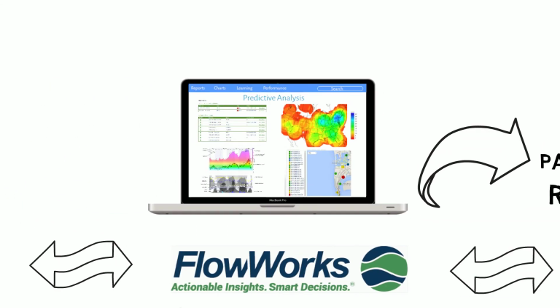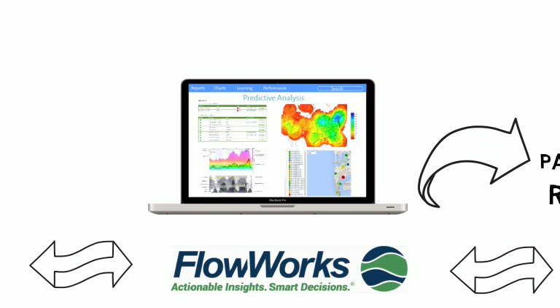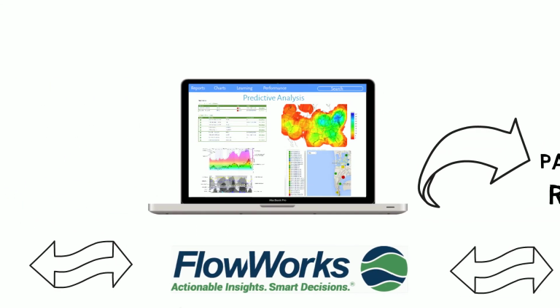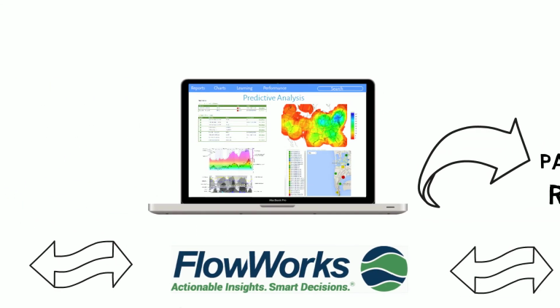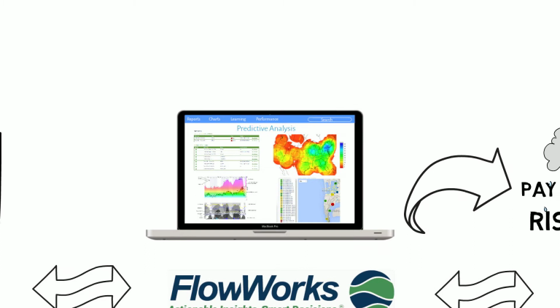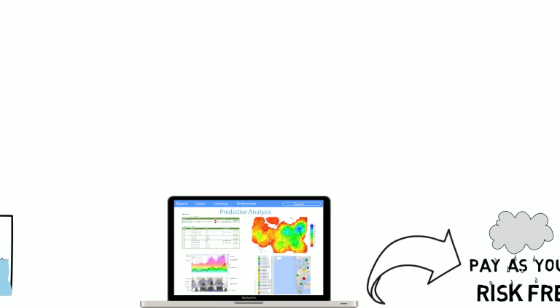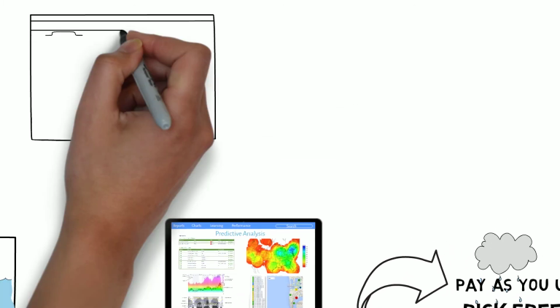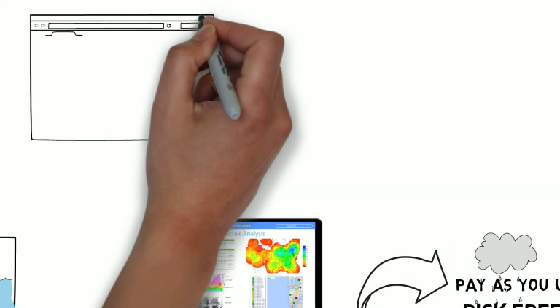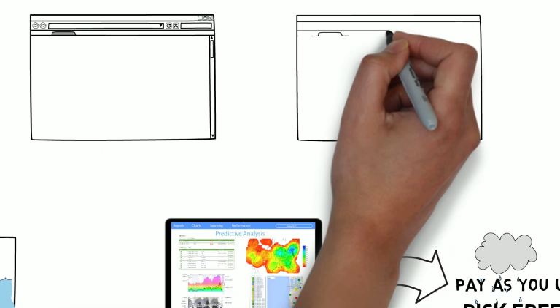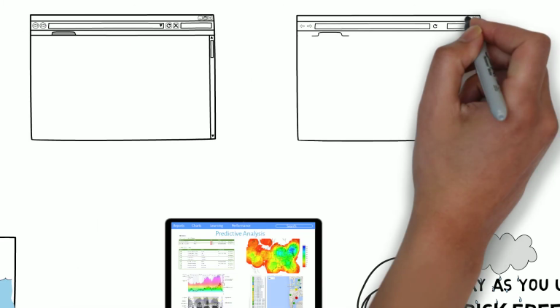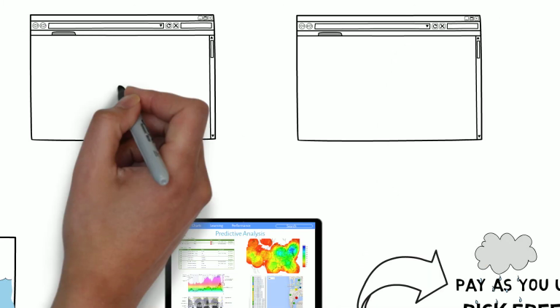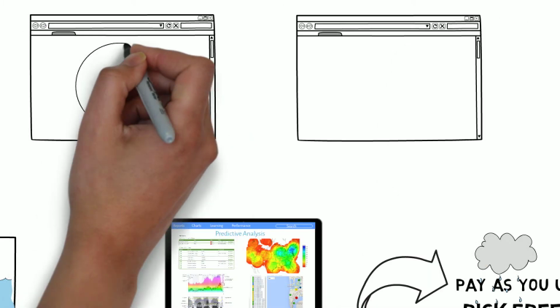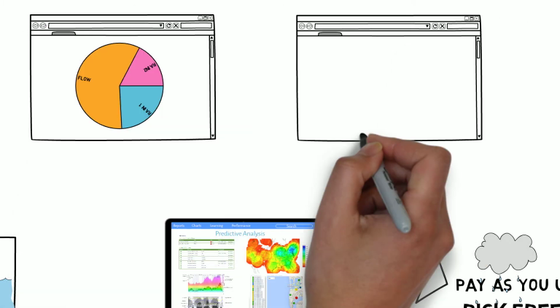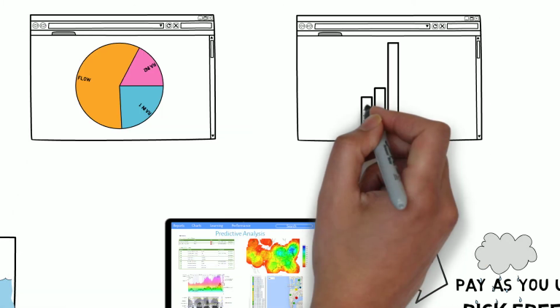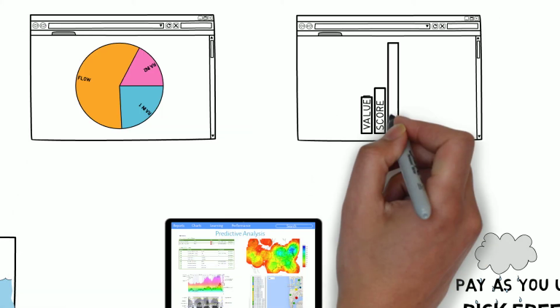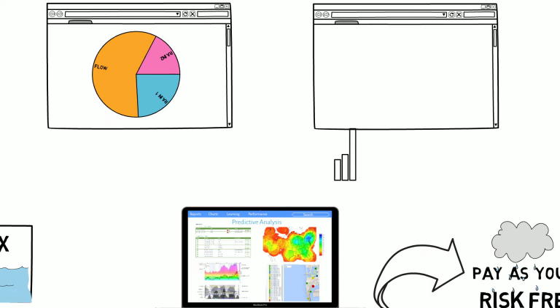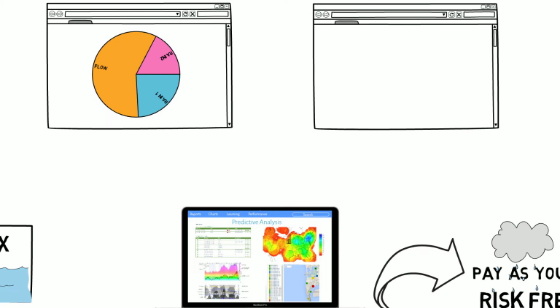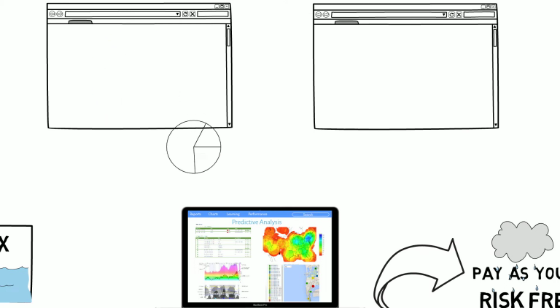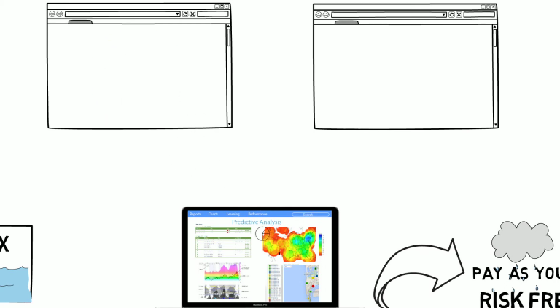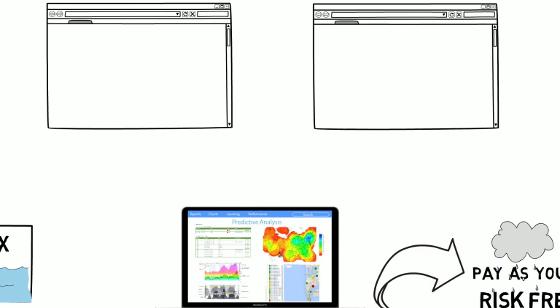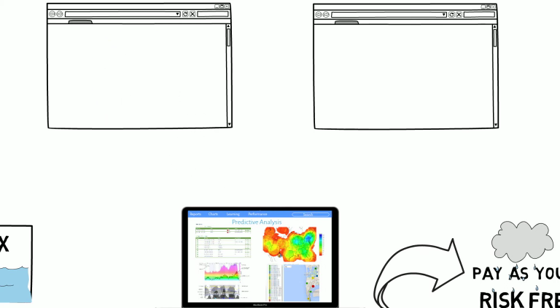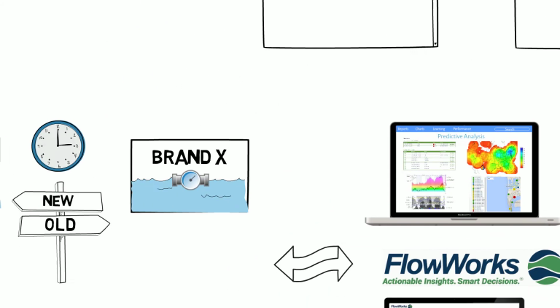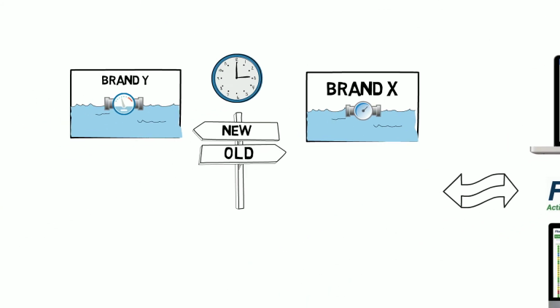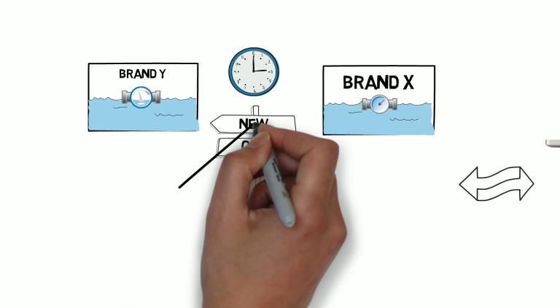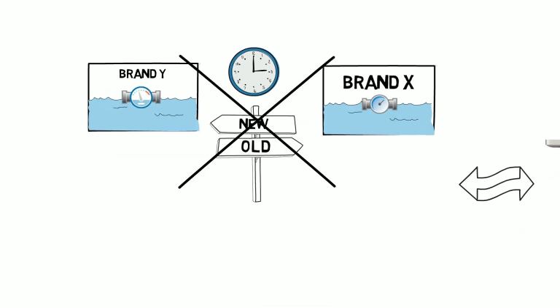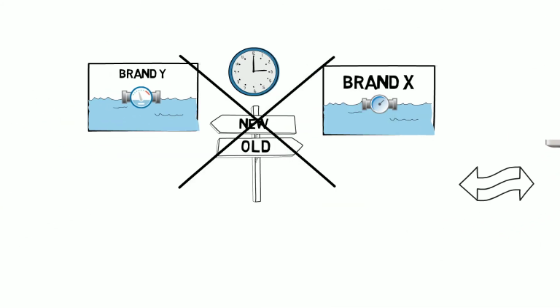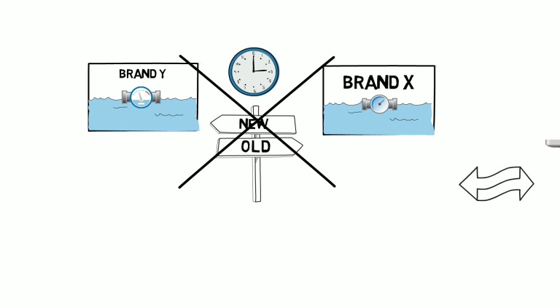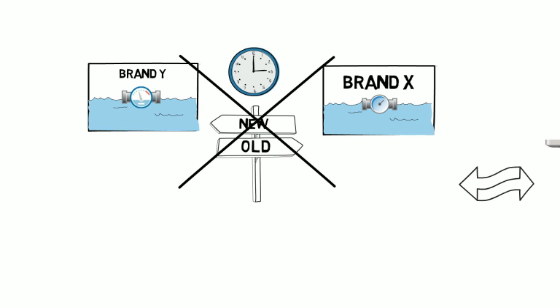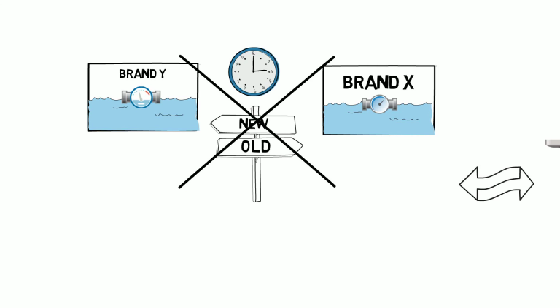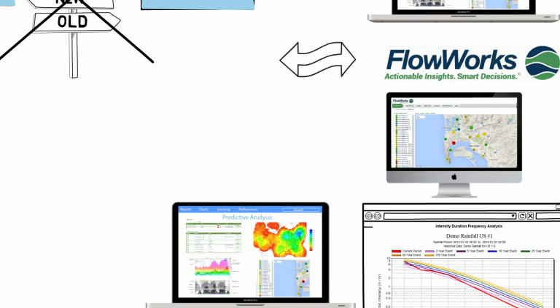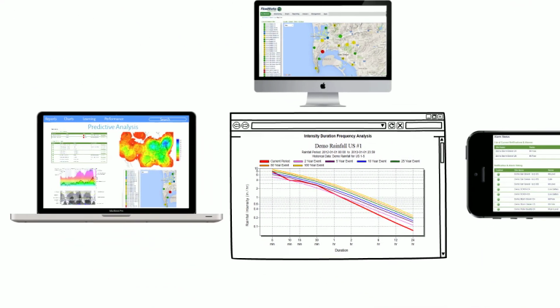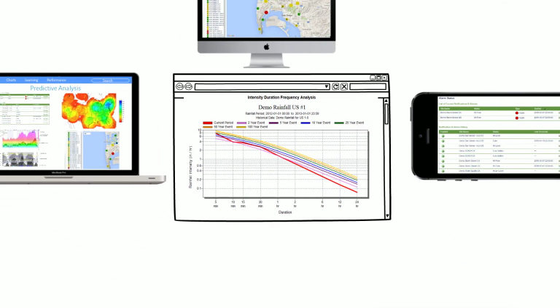With Flowworks, you don't need to worry about all that. You can pull data from countless data-logging manufacturers and public and private sources, too. Then compile it and store it all in one place. No need to choose between old hardware and using multiple programs.